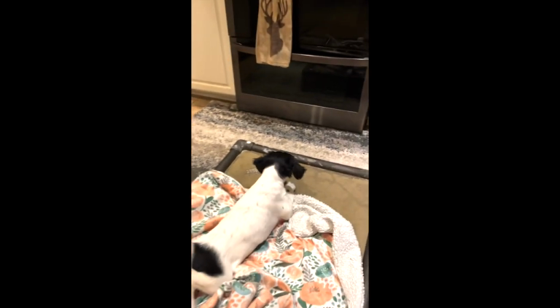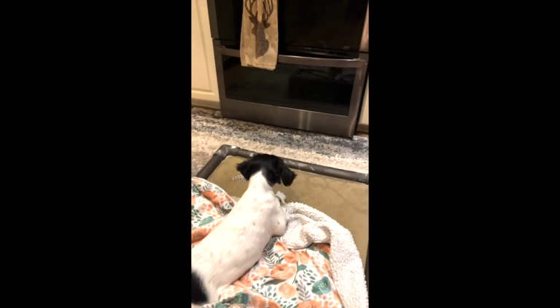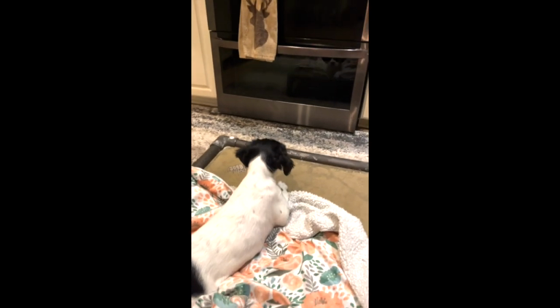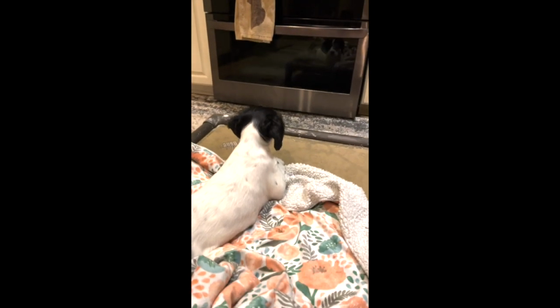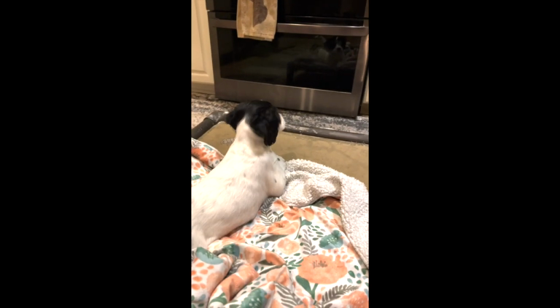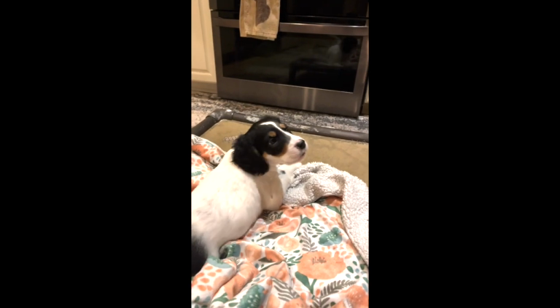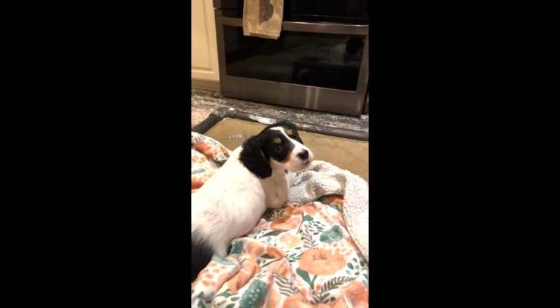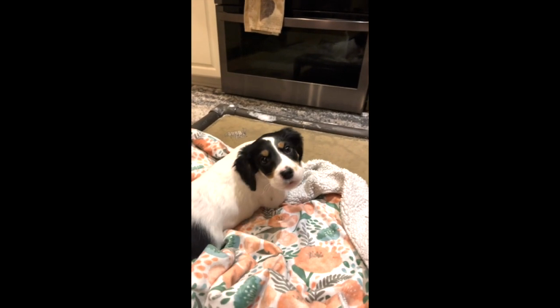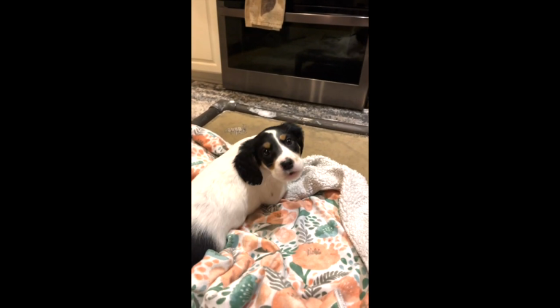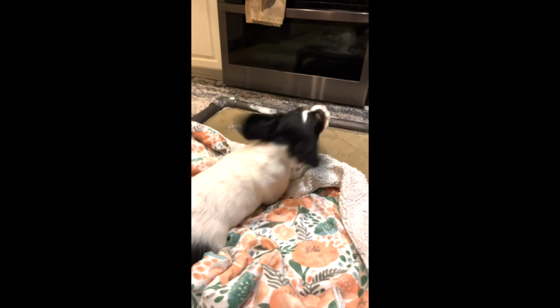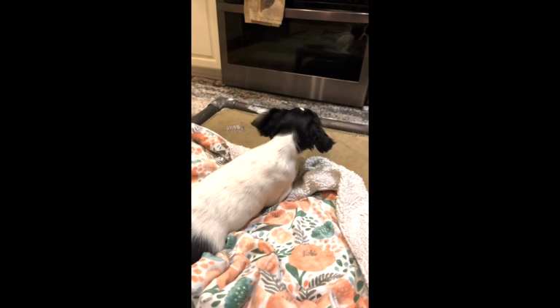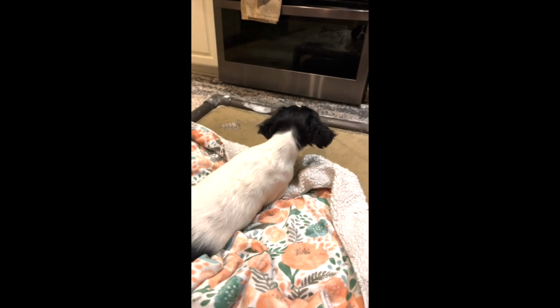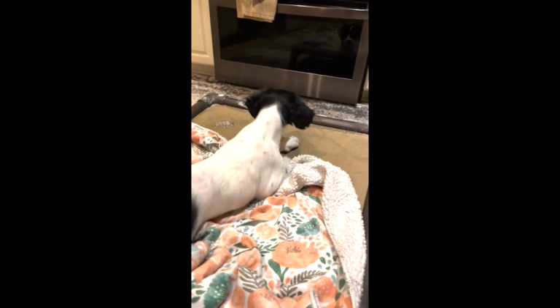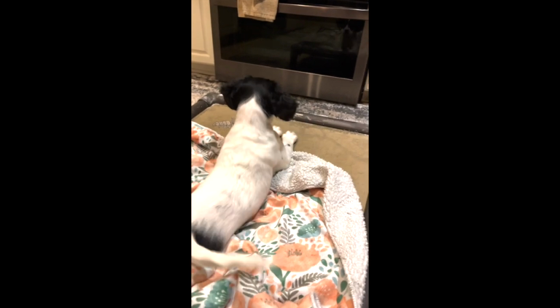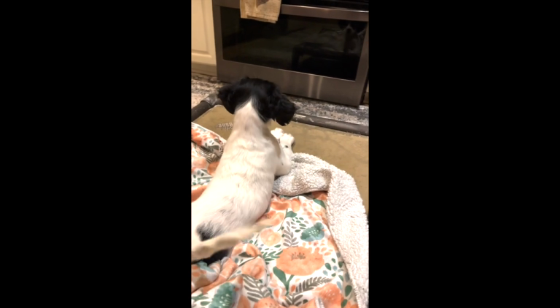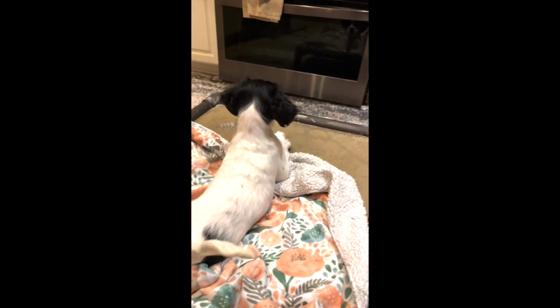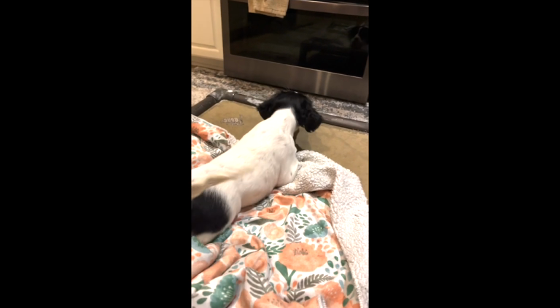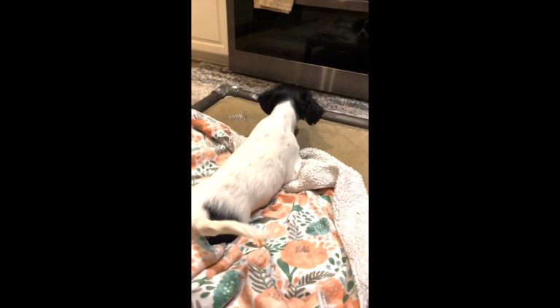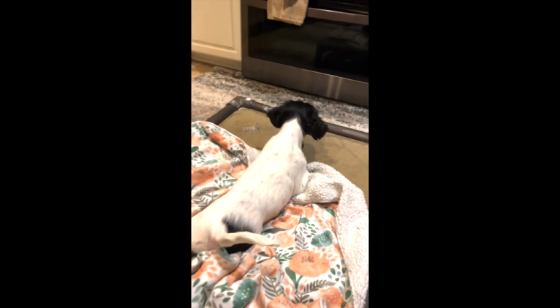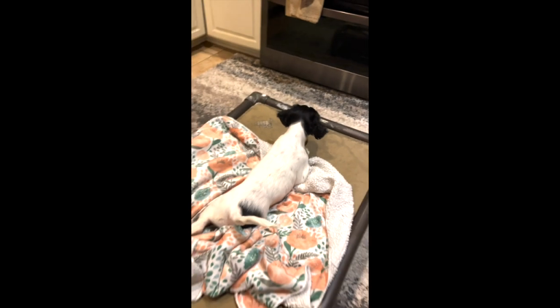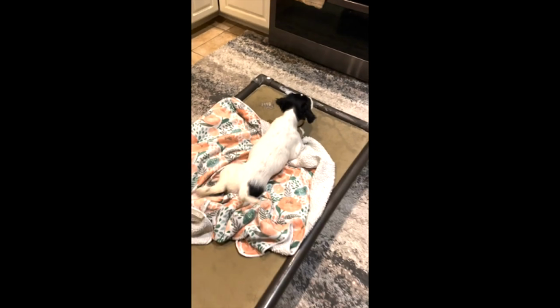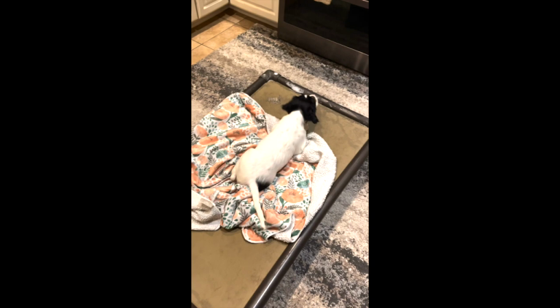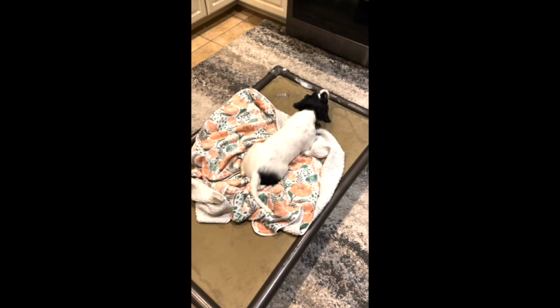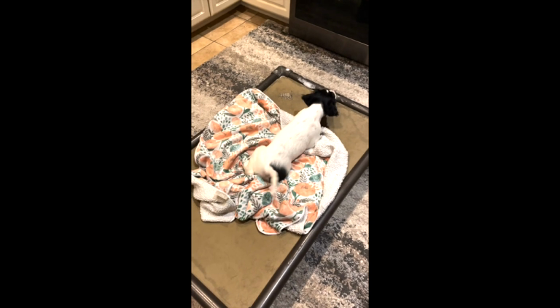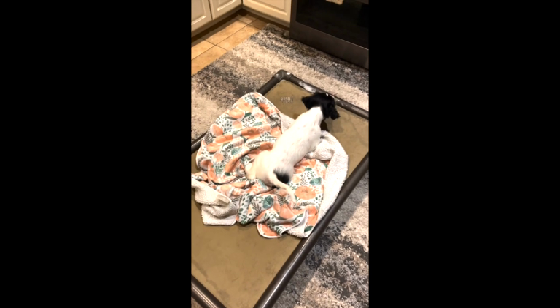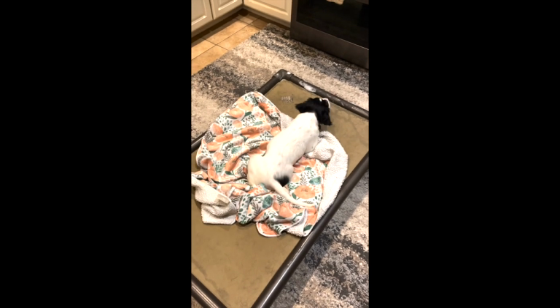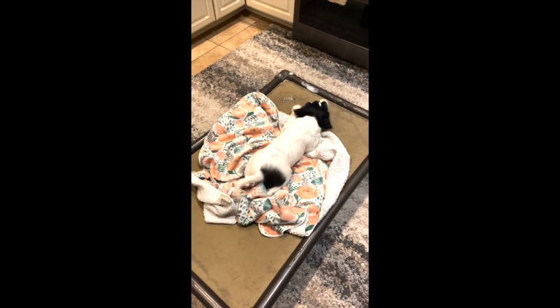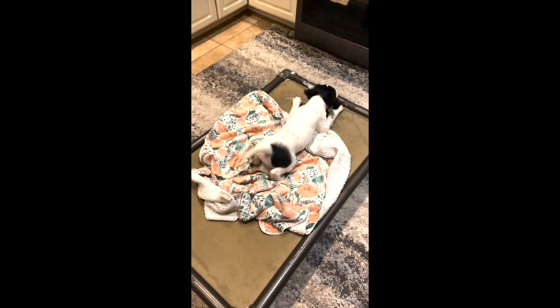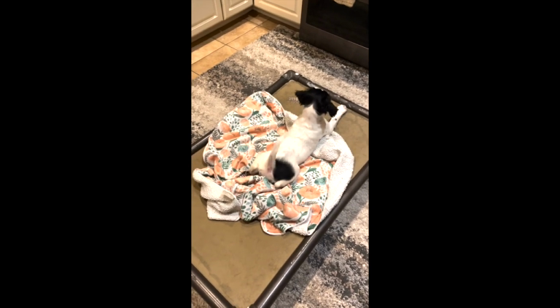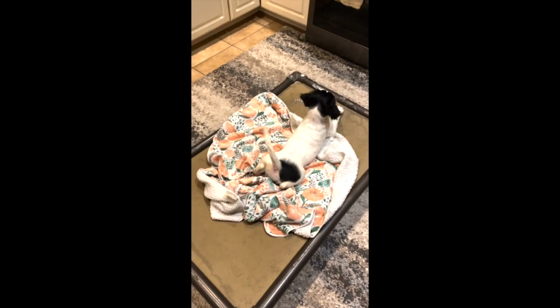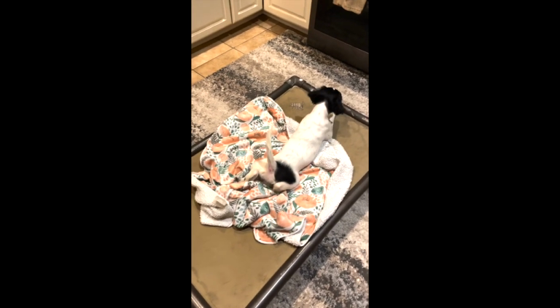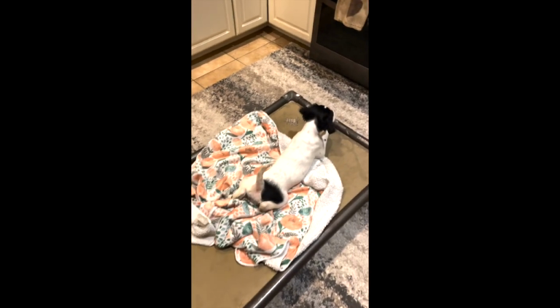She sees her reflection a couple of times and decides she wants to pick a fight with herself. A lot of people would laugh and think this is cute, but all you're doing is feeding that dog's understanding of it being acceptable. That said, I'm not going to be a jerk to an eight-week-old puppy that's just settling into my house.